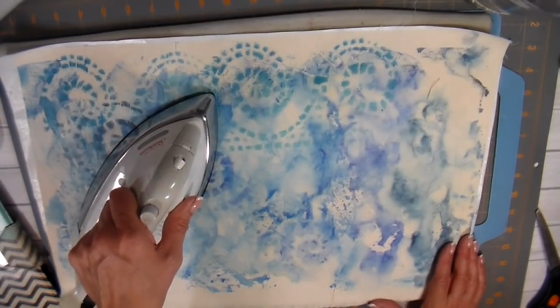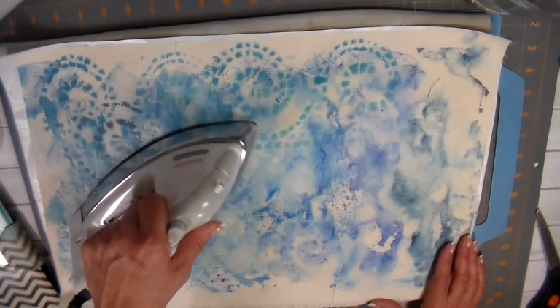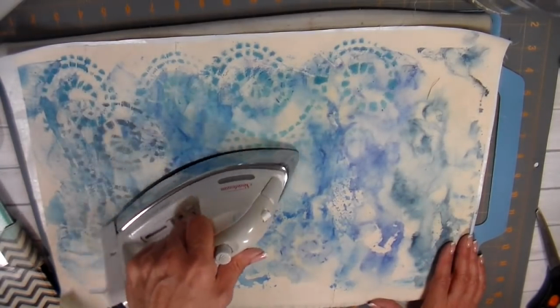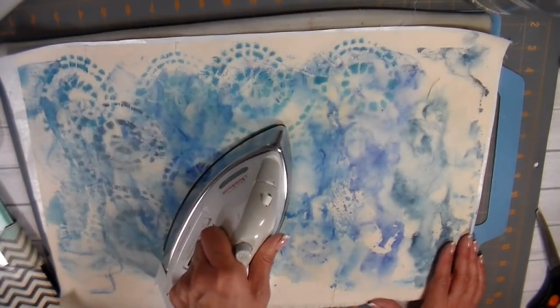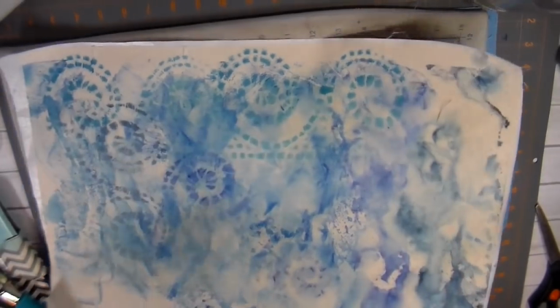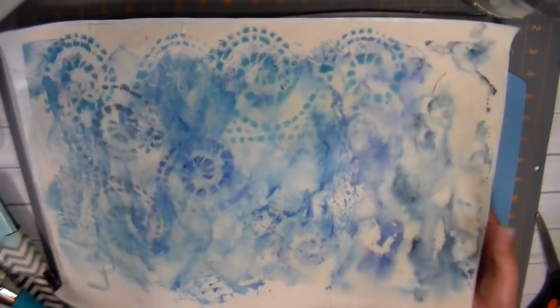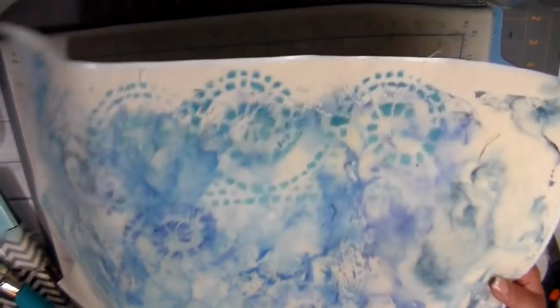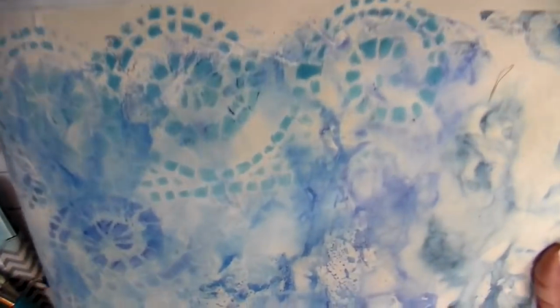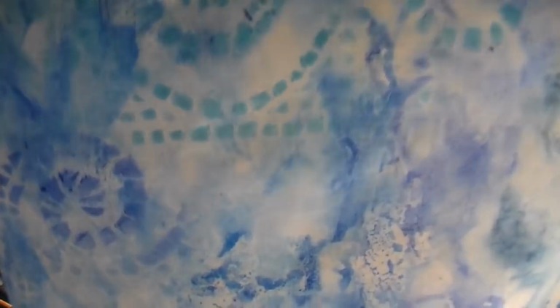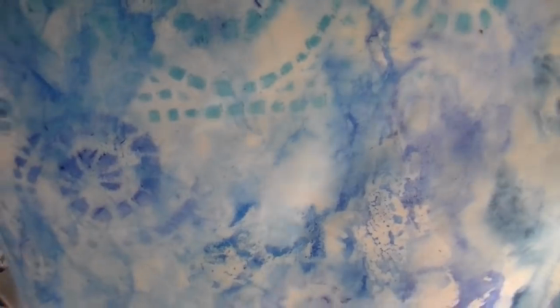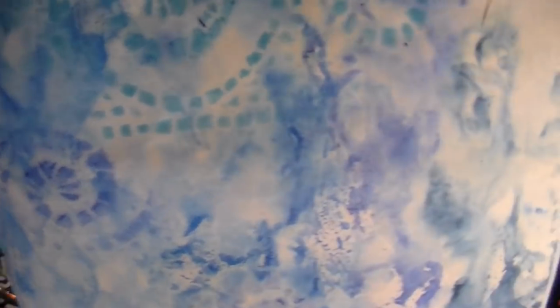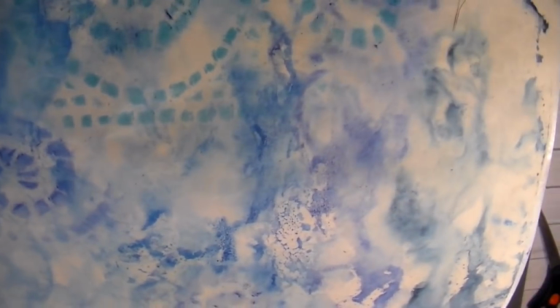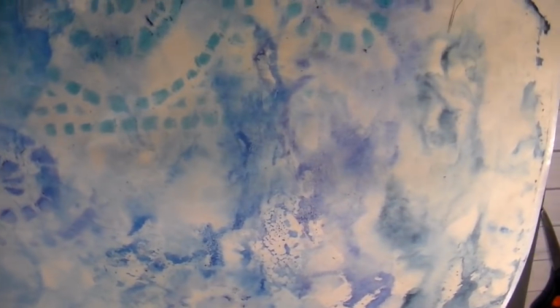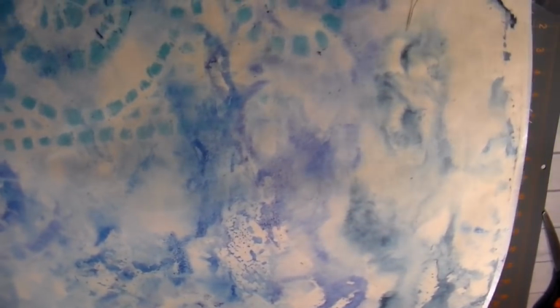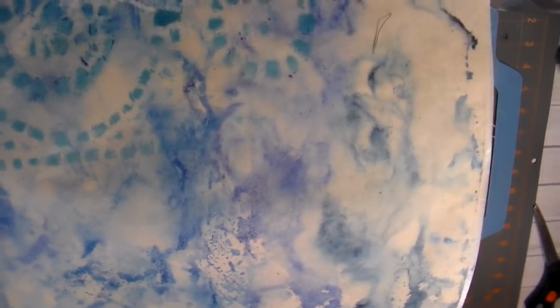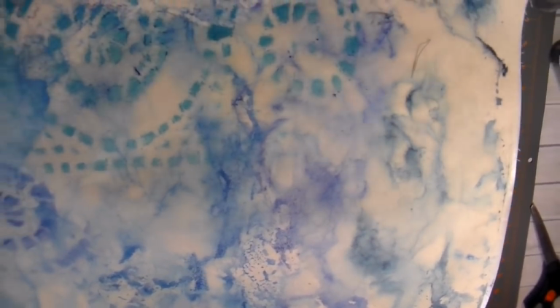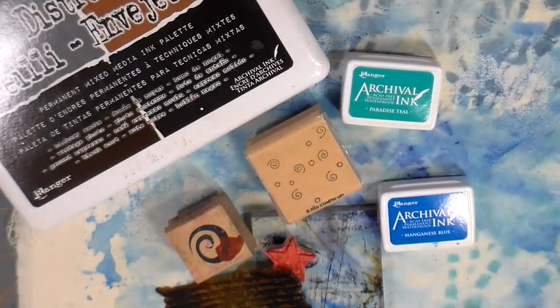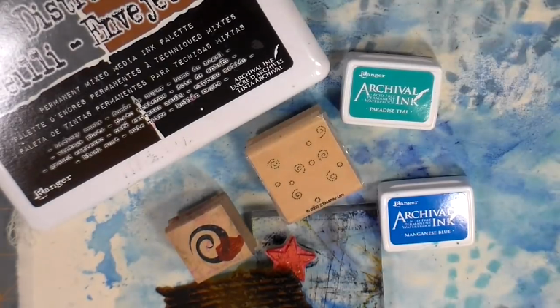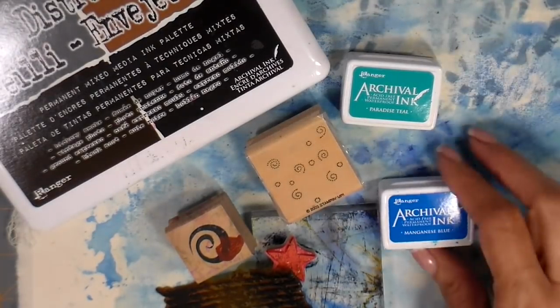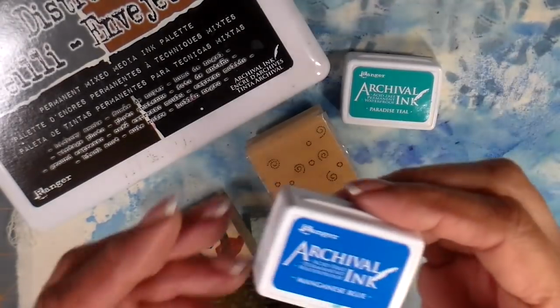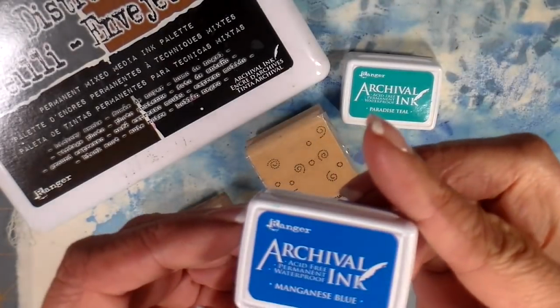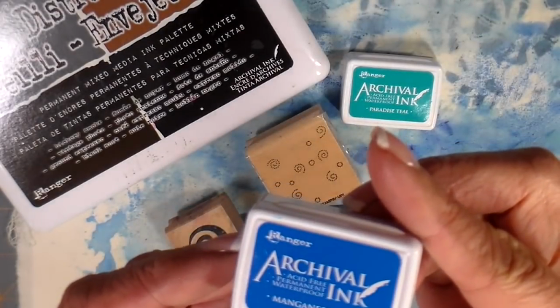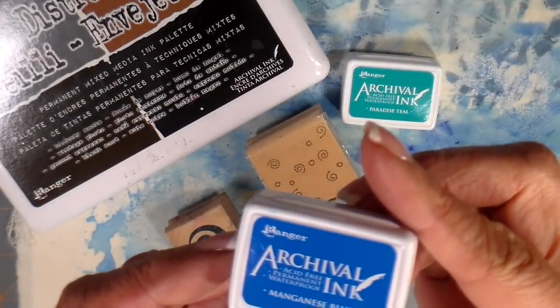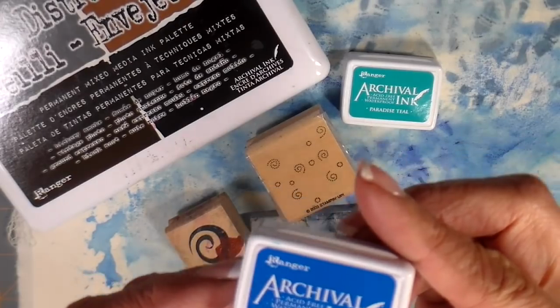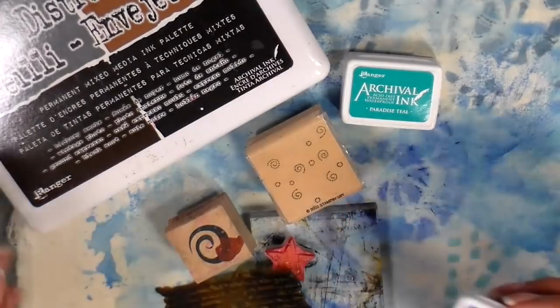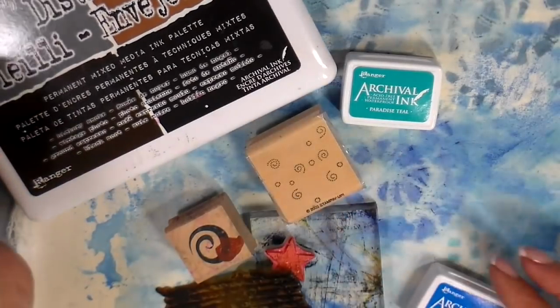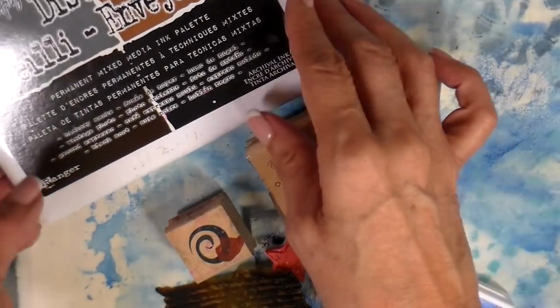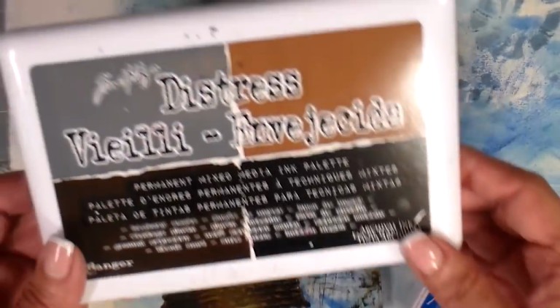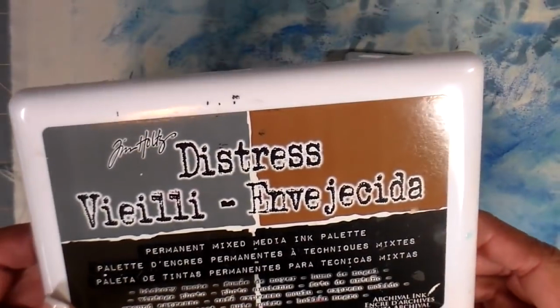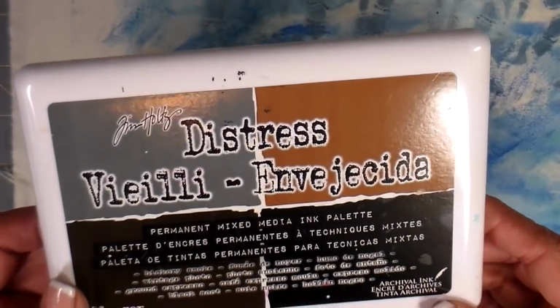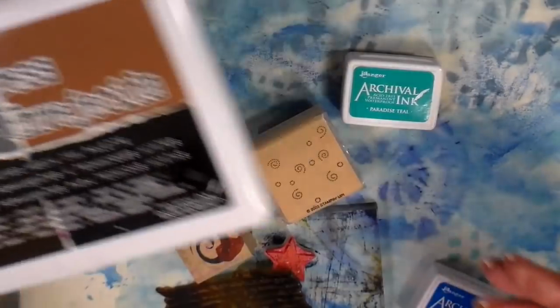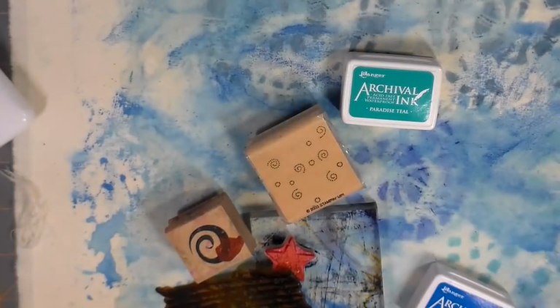Doing my heat setting now — the fabric medium does need to be heat set. You can see a close-up there. I love the variations and I love just the white space too that it offers.